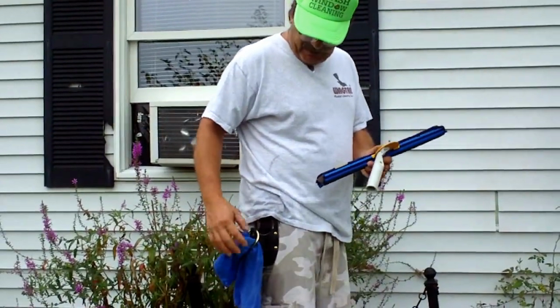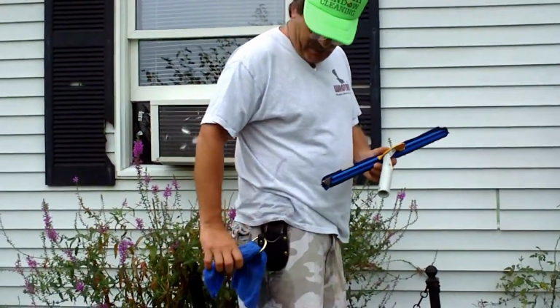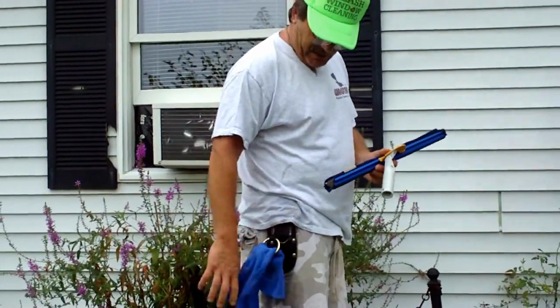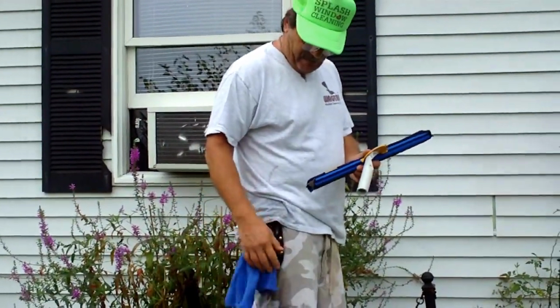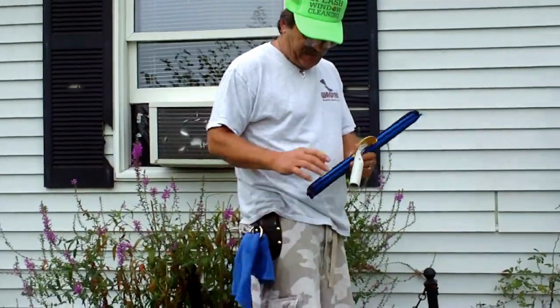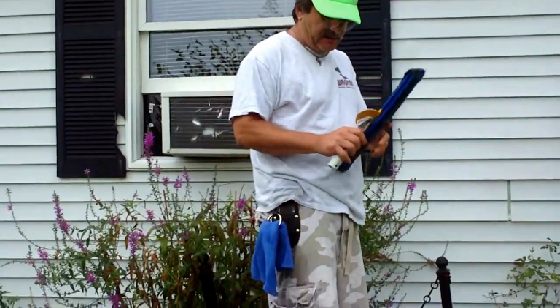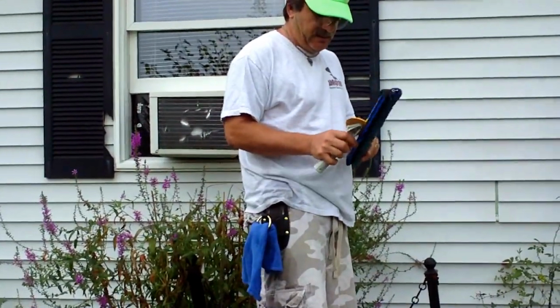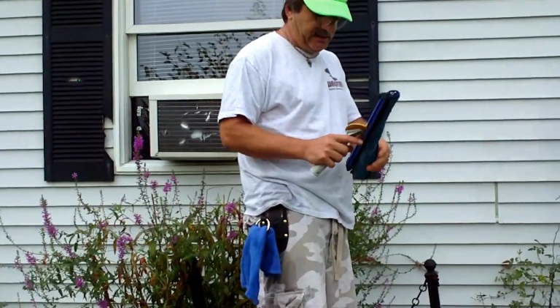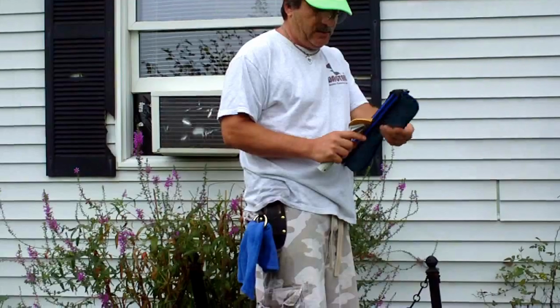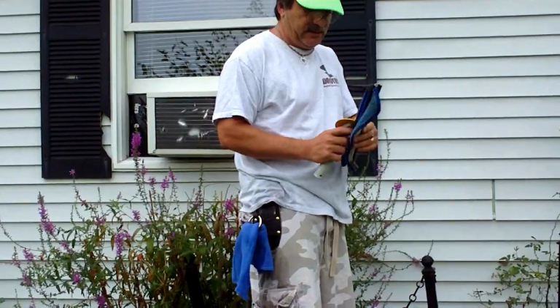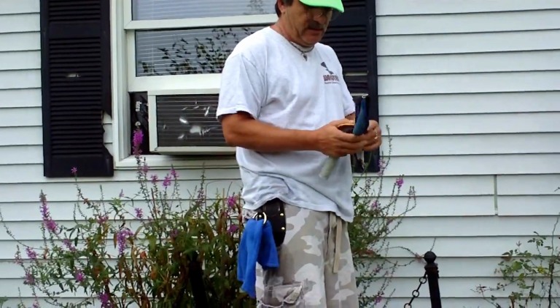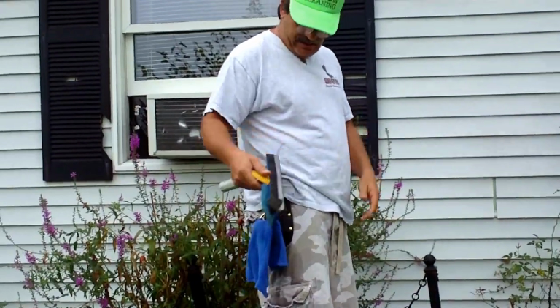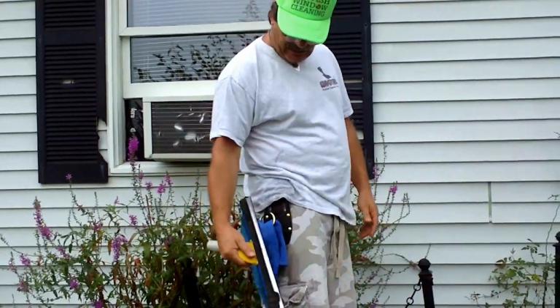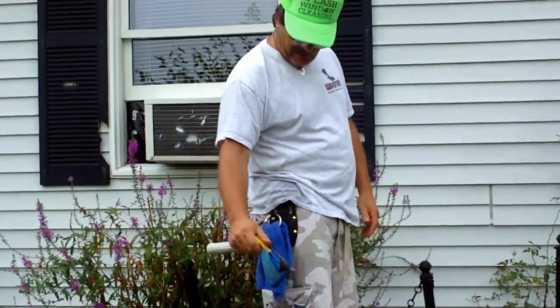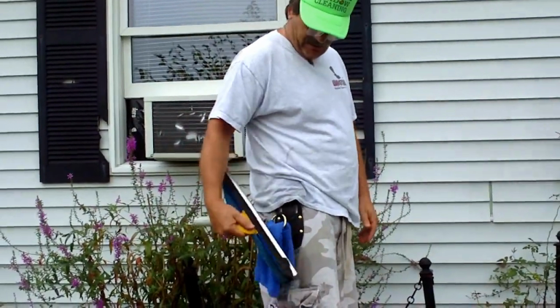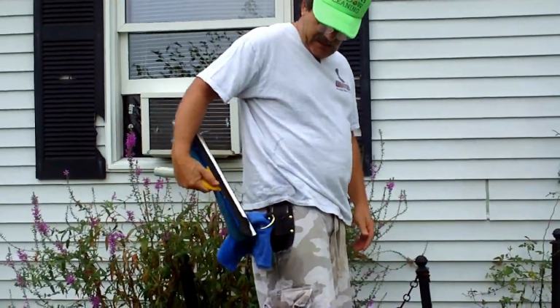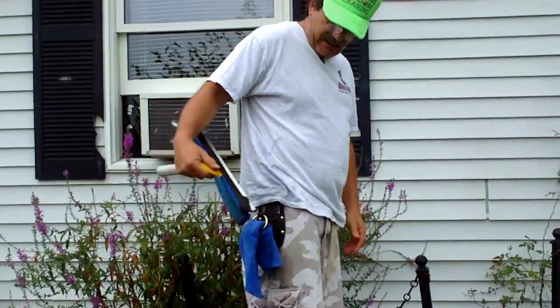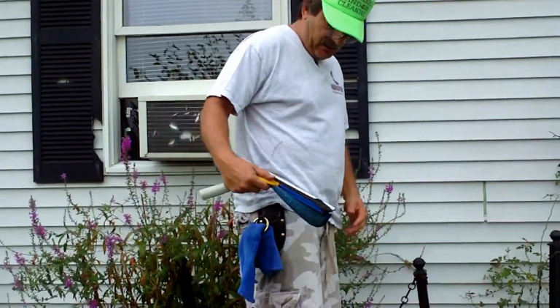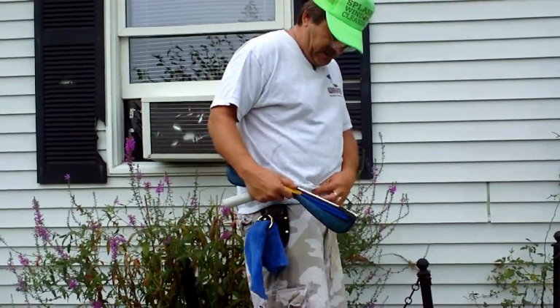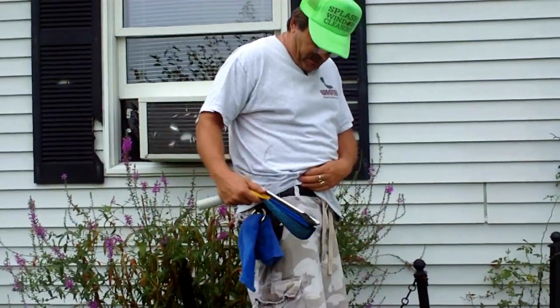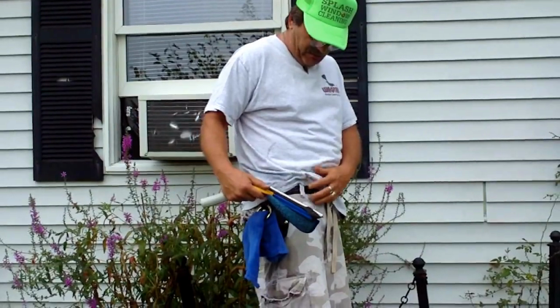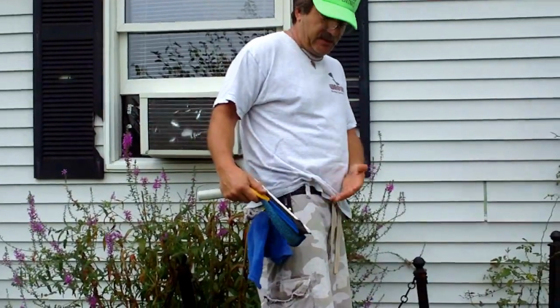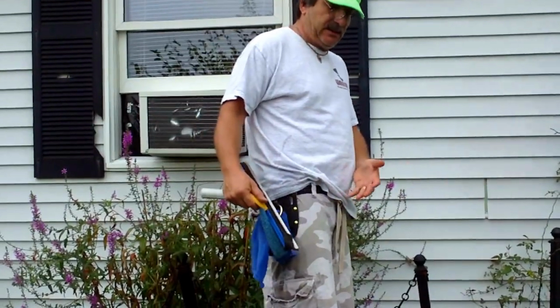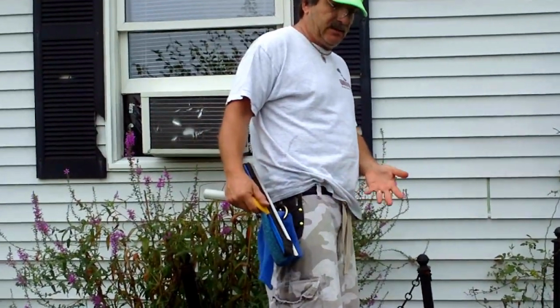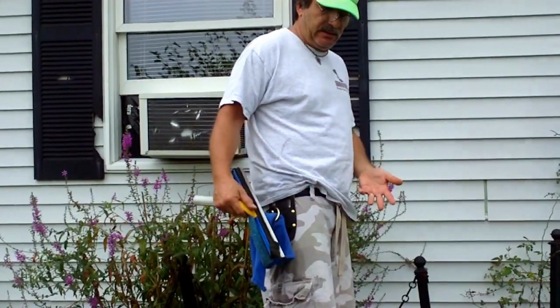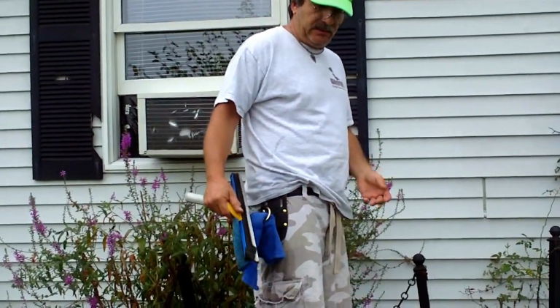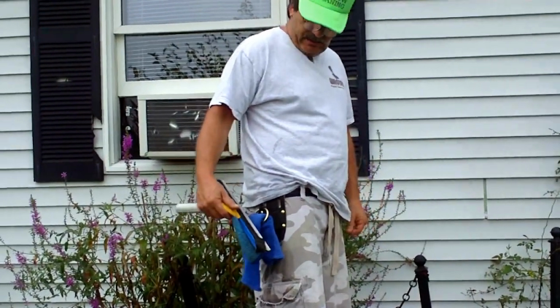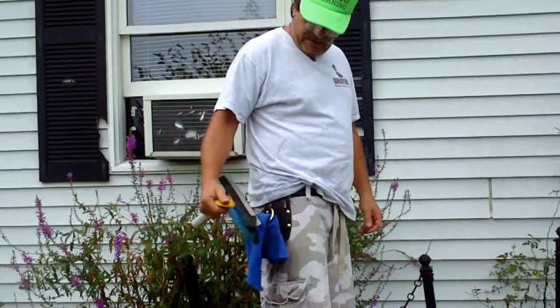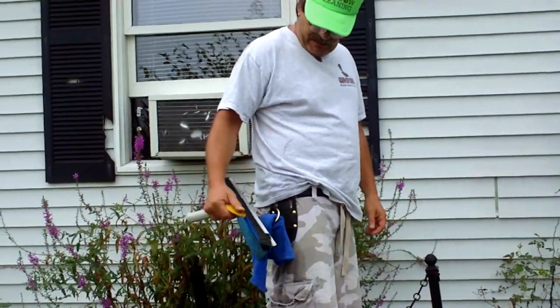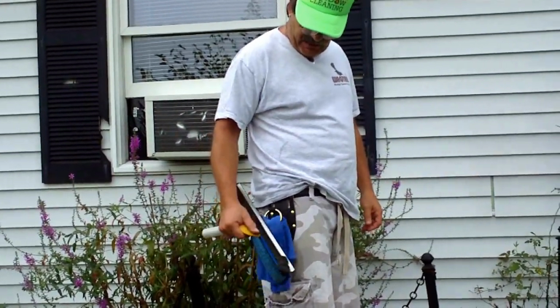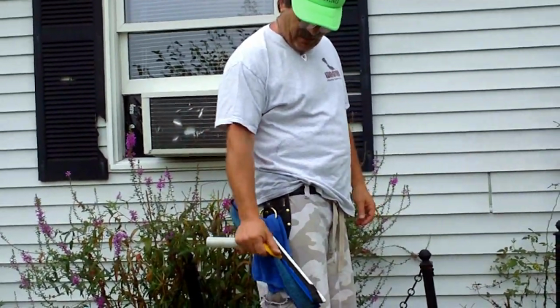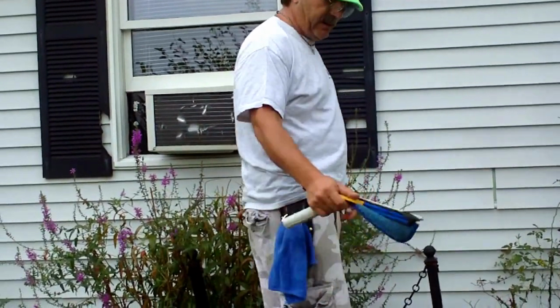So we've got the rag on there, which is fantastic because whenever I get done using the ragtail, I like to kind of wipe it off. And it's always been a hassle — I just use my belt looper, one of those plastic things. It doesn't really work well with the bucket on the belt. But this is going to work fantastic.